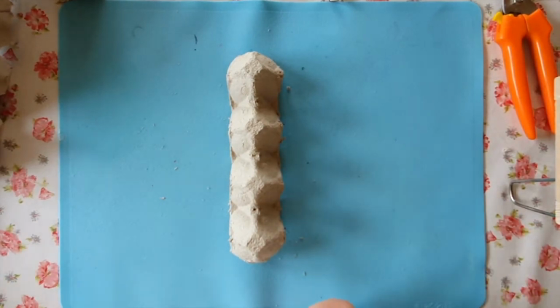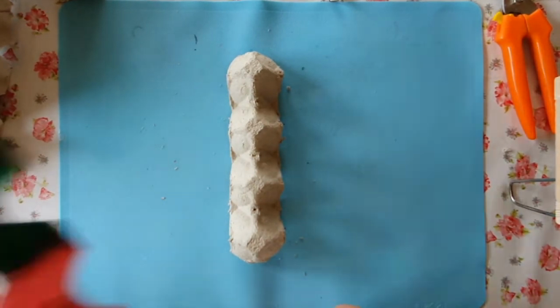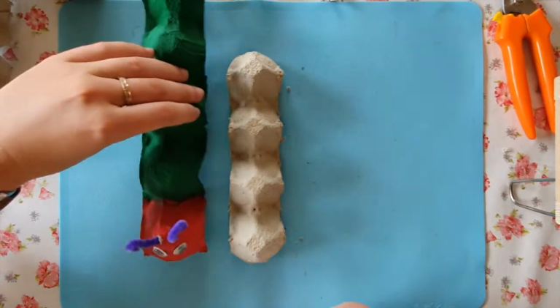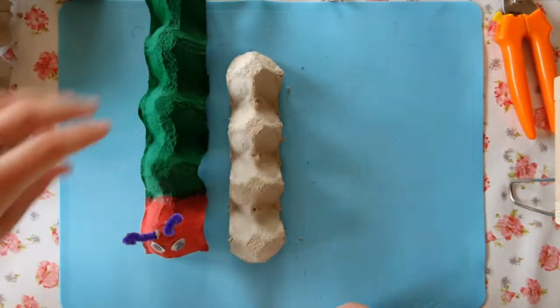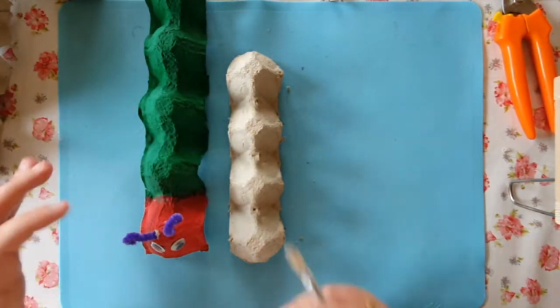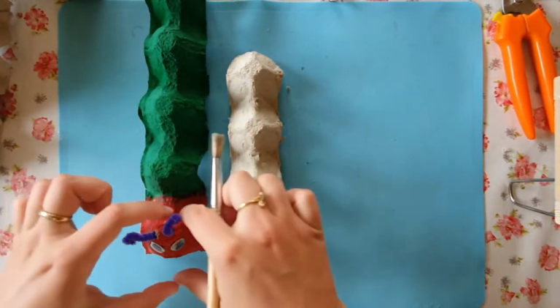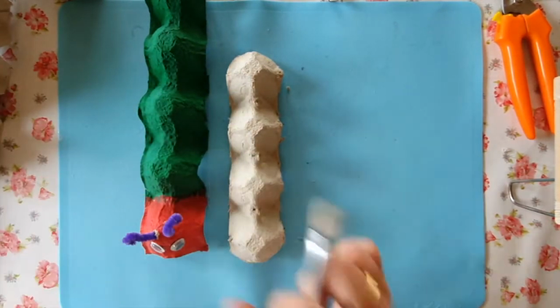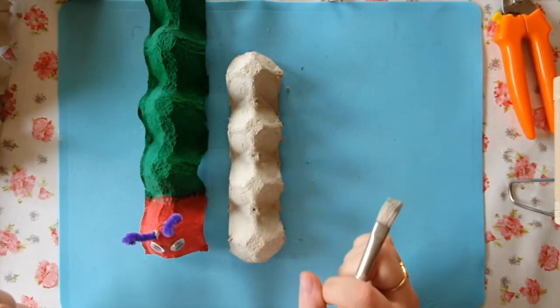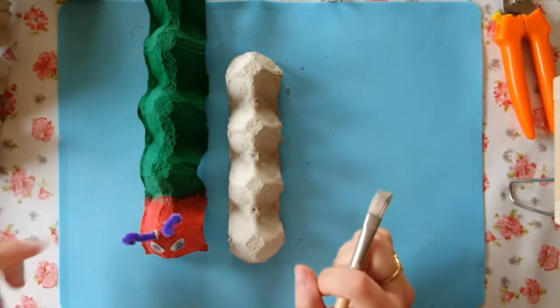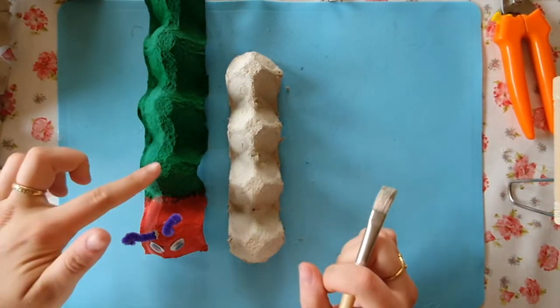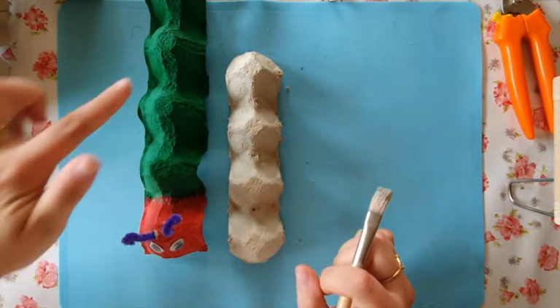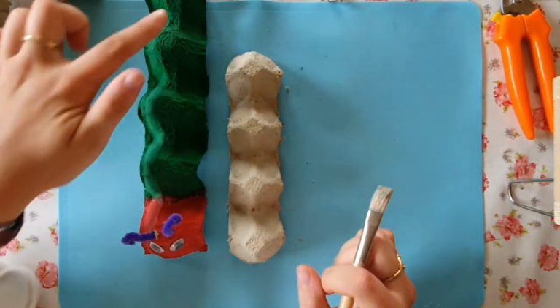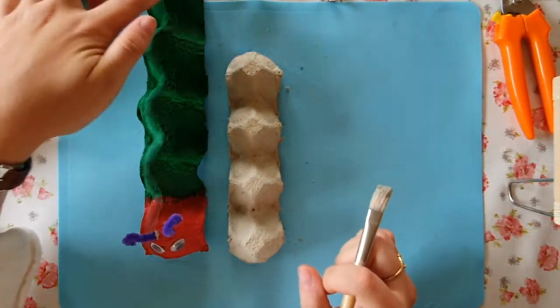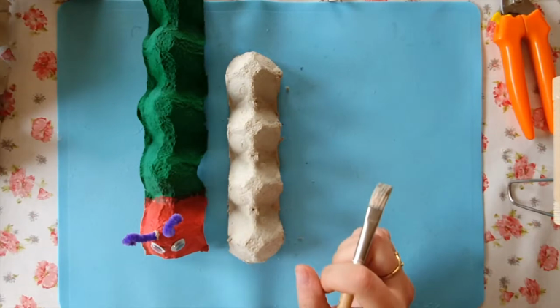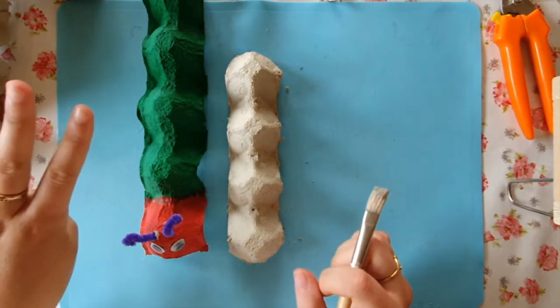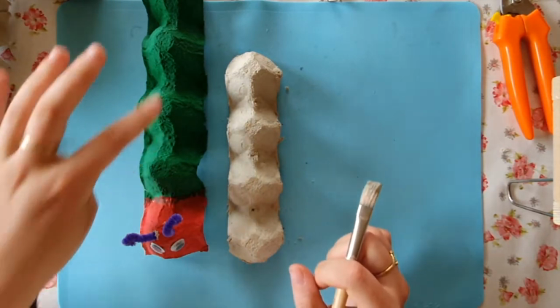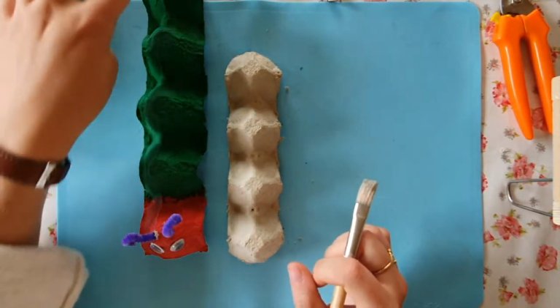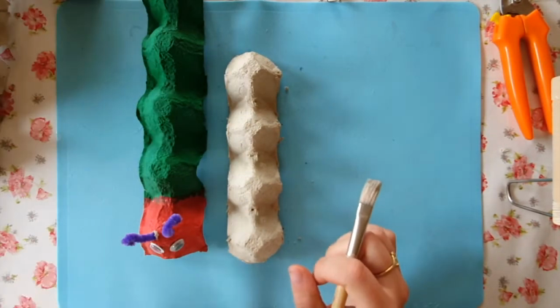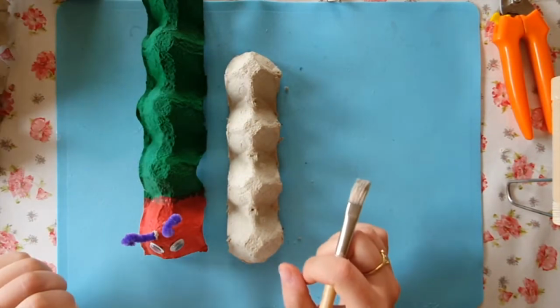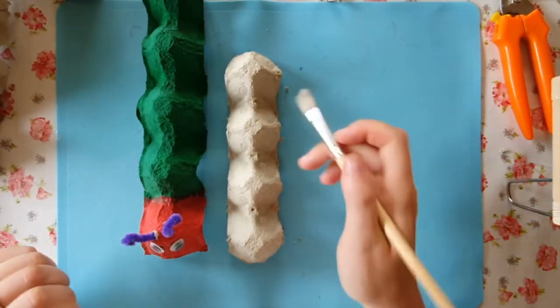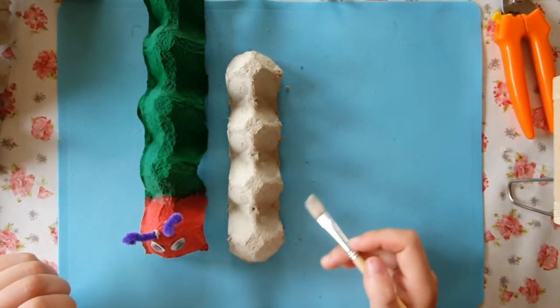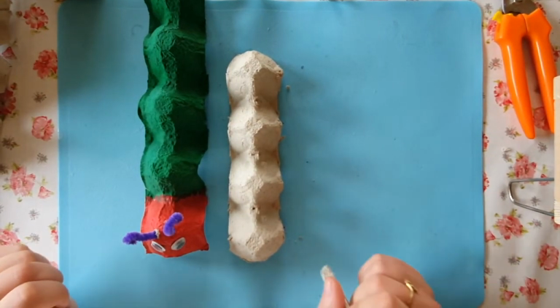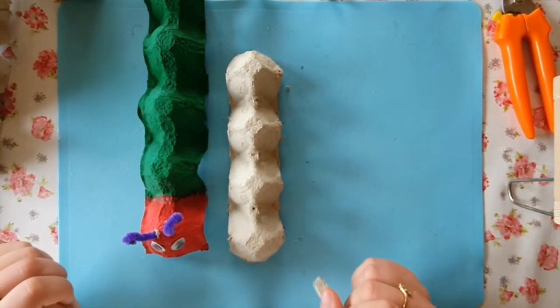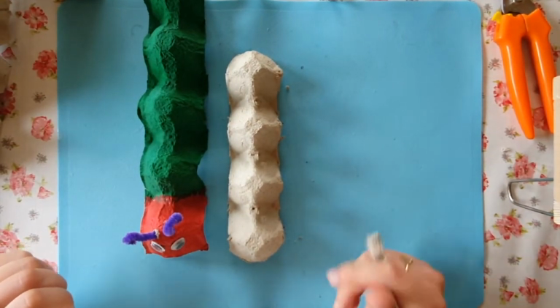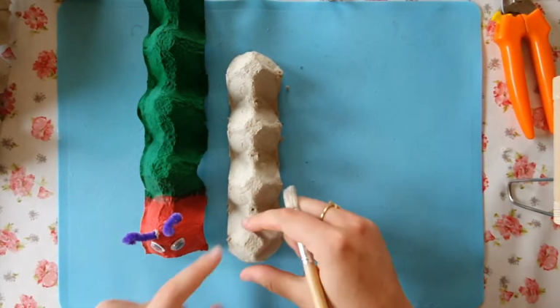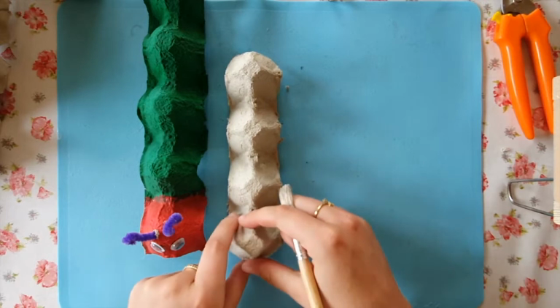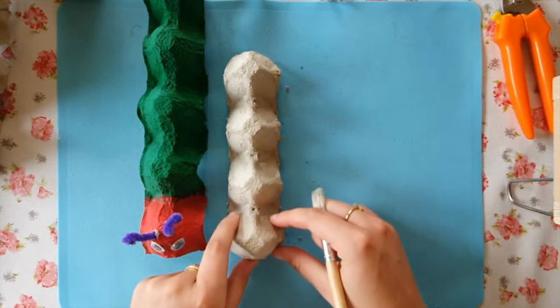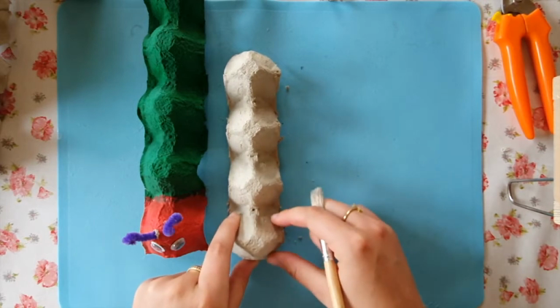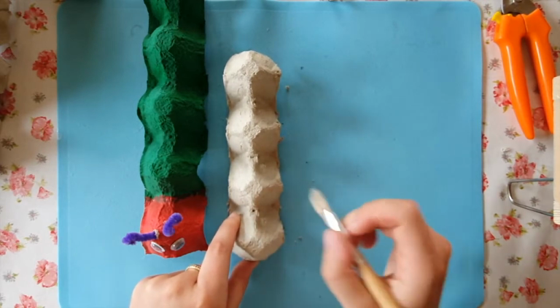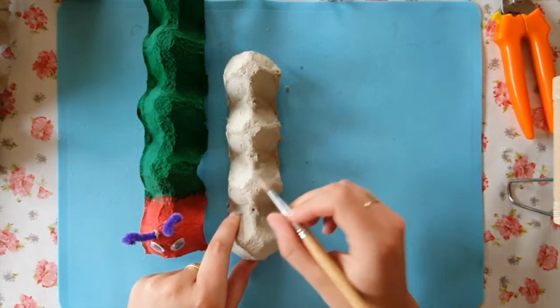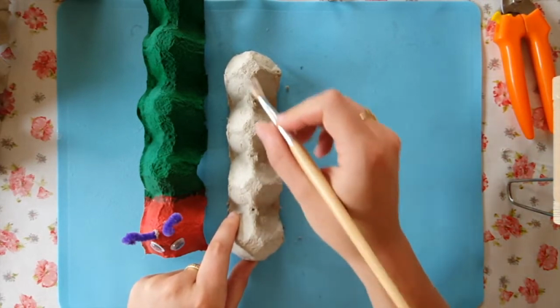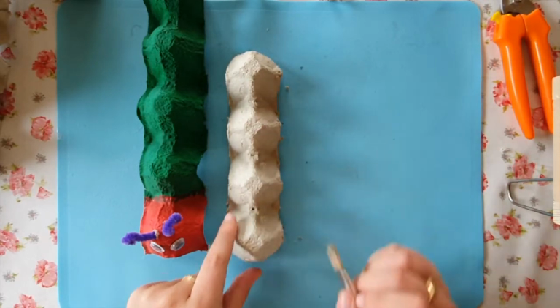You see how this caterpillar looks — it has one red part and one, two, three, four — four green parts. Well, this caterpillar is going to be smaller, so I'm going to make the head red and three parts green.